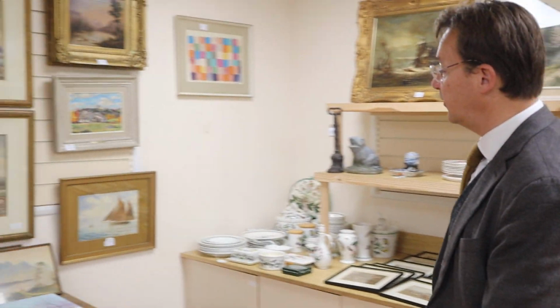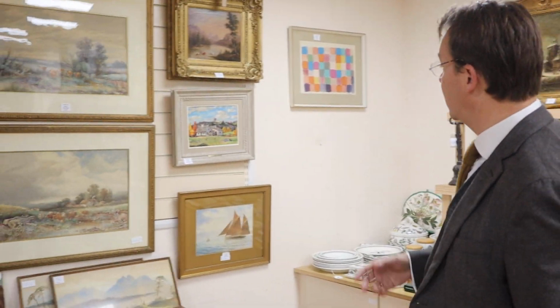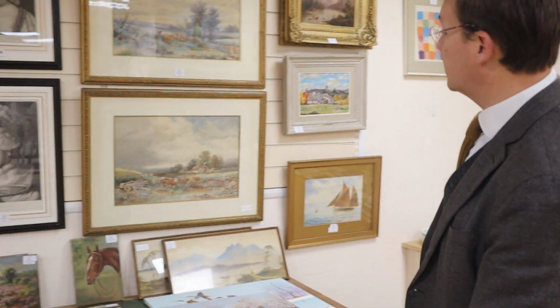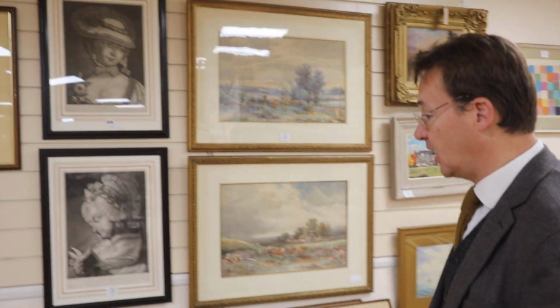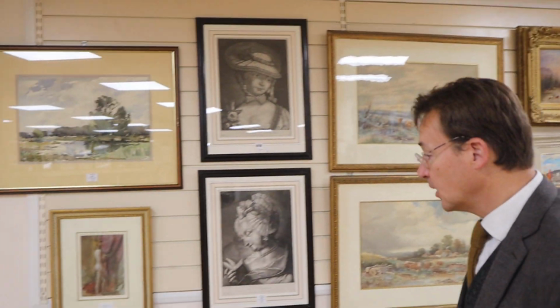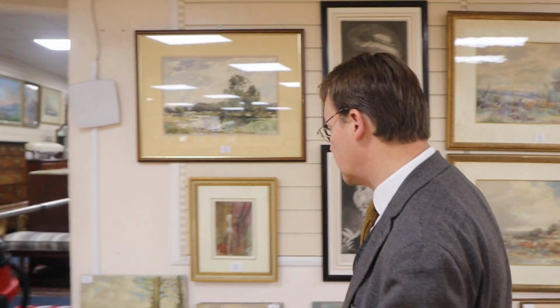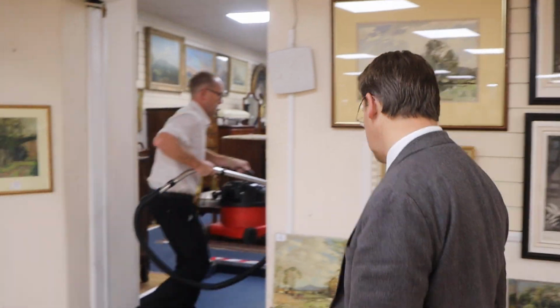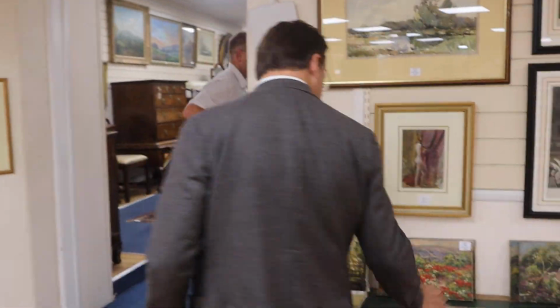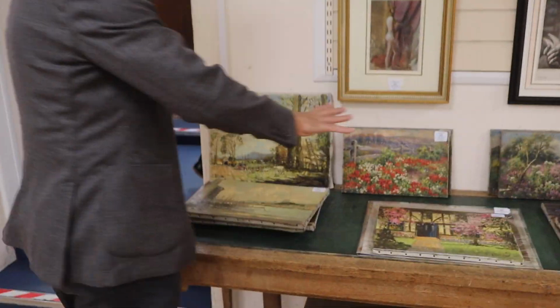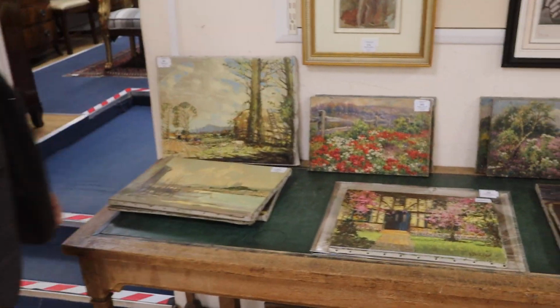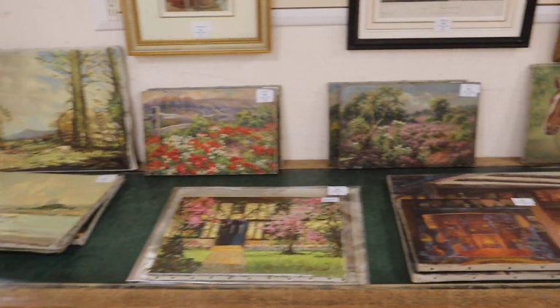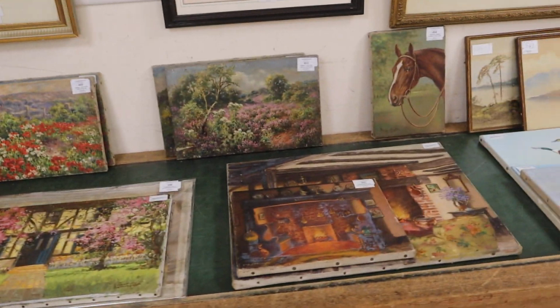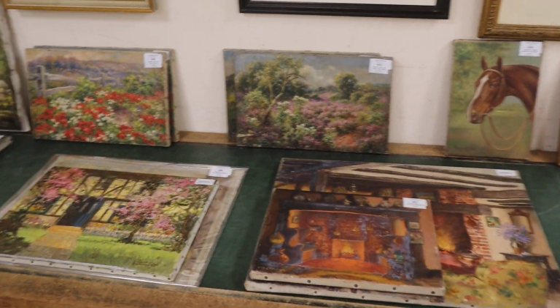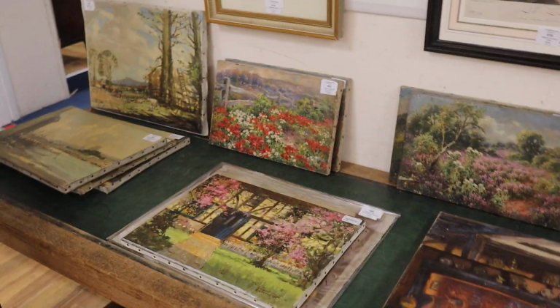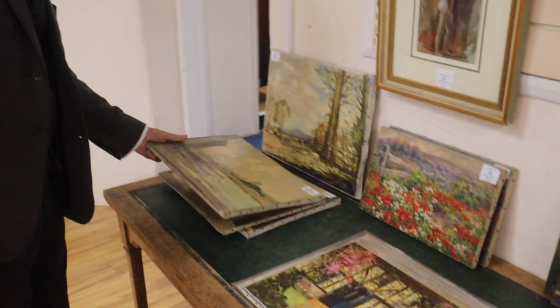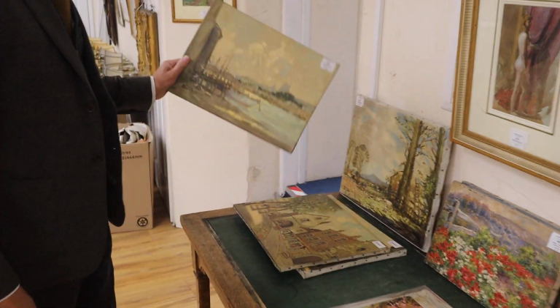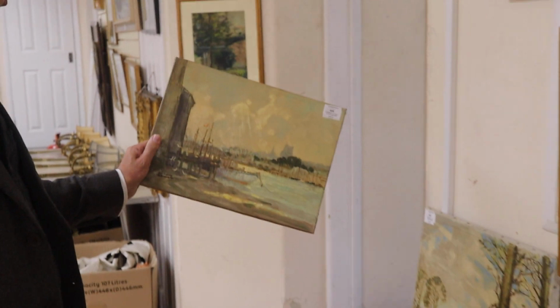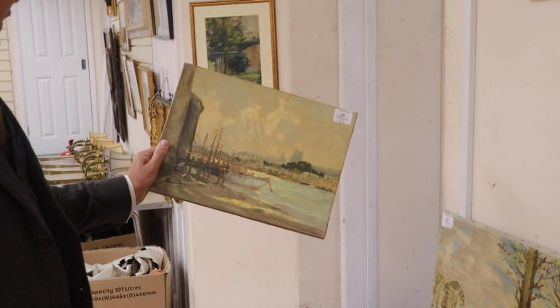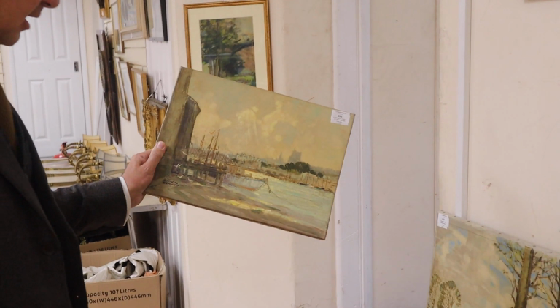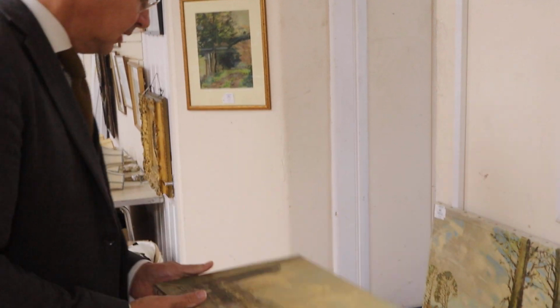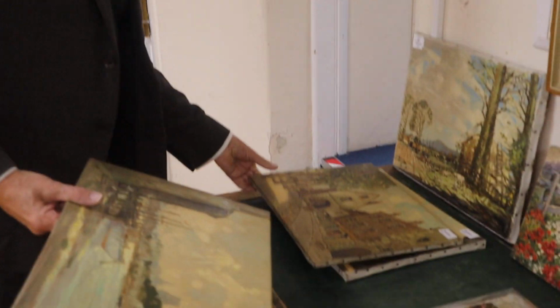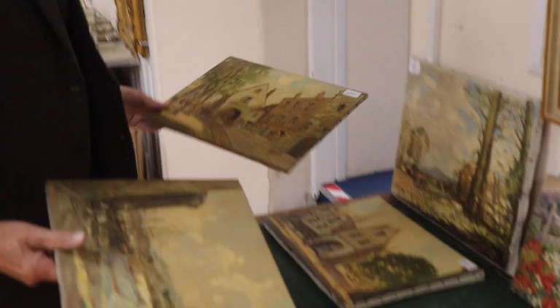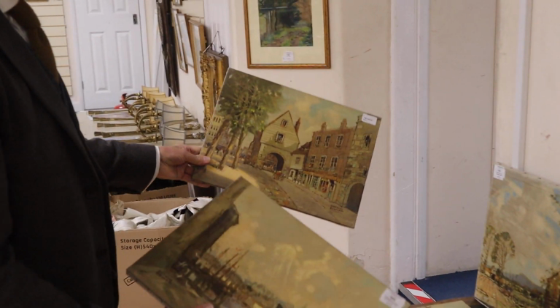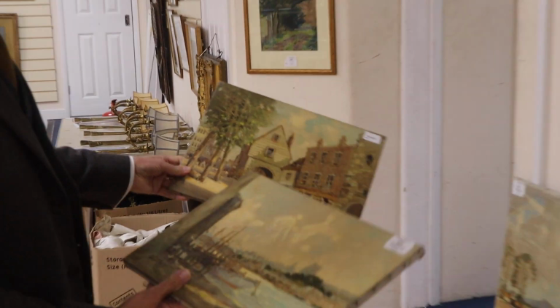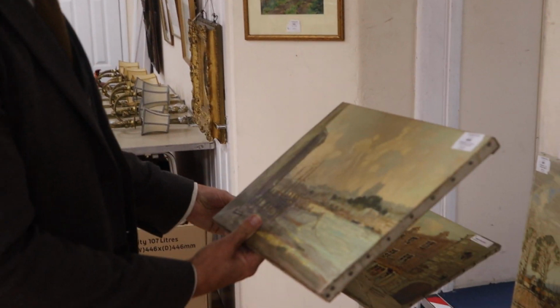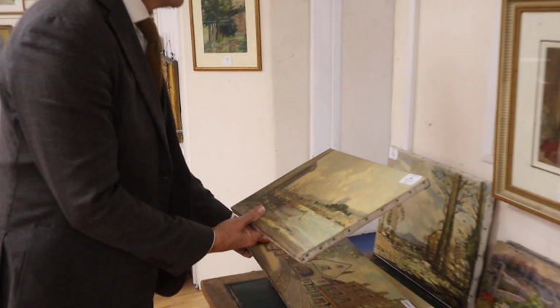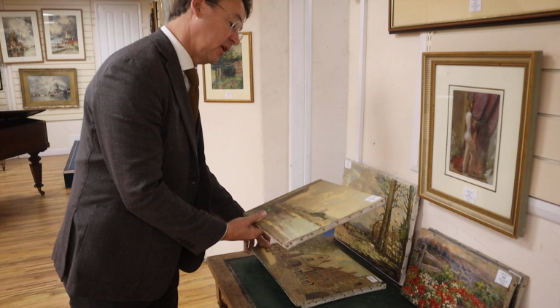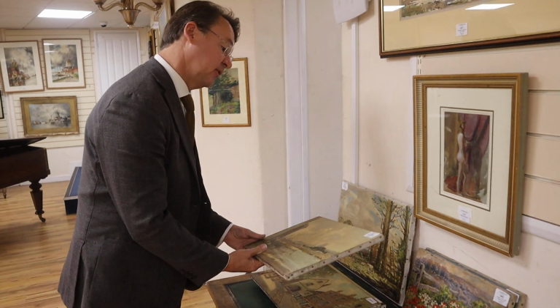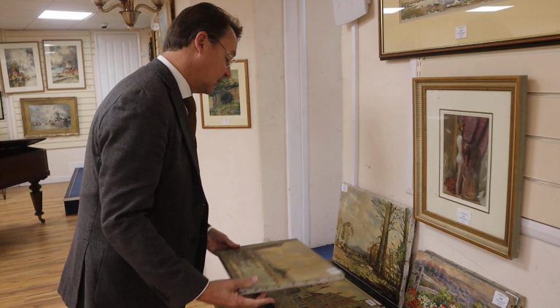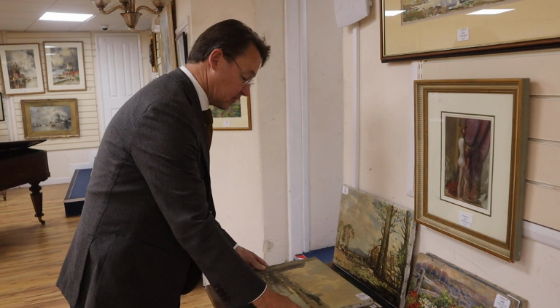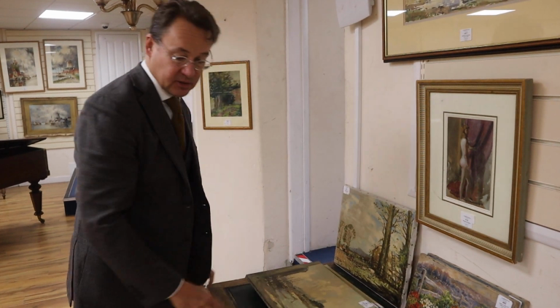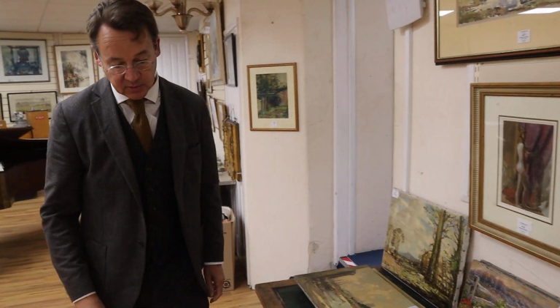A fair old selection of paintings again. We've got a group here — there's a lot of little frameworks. Perhaps it came from publishers or something like that. A number of works by Godwin Bennett there, three in the lot. That's lot 495 in at 150 to 250.